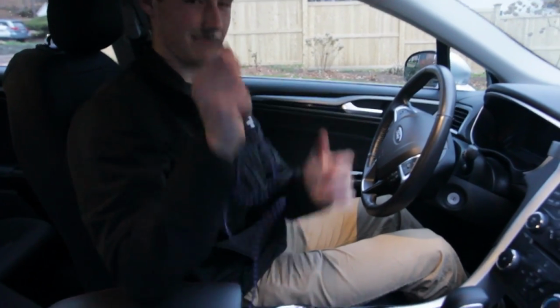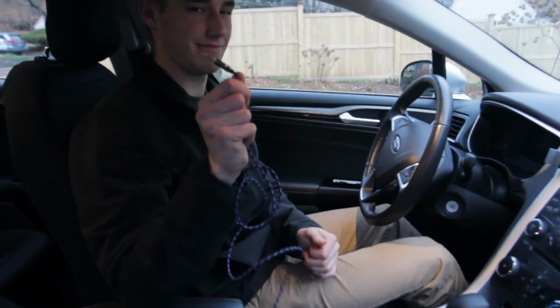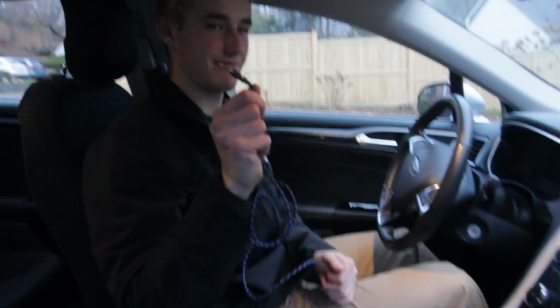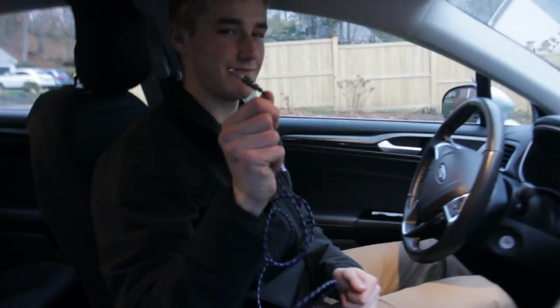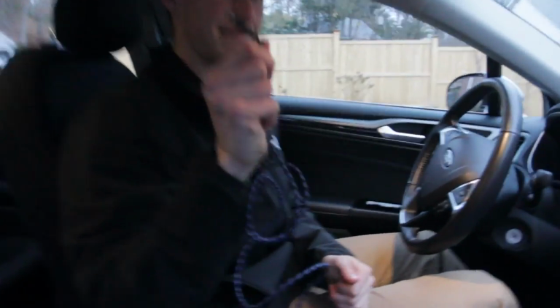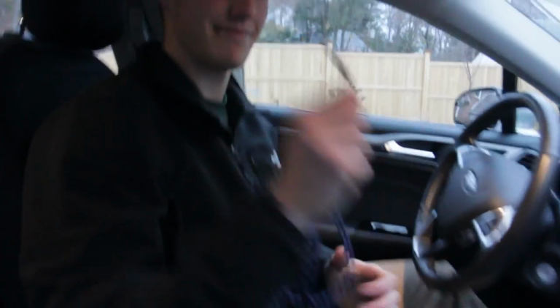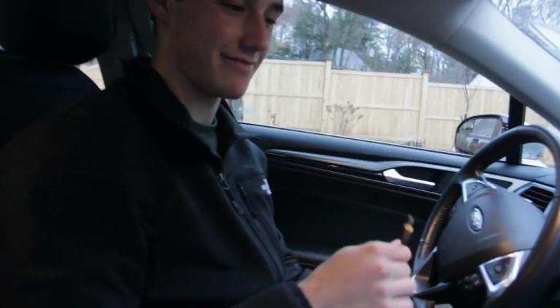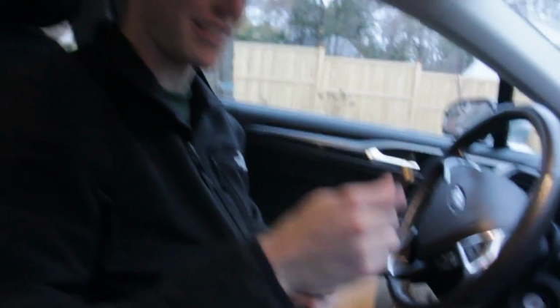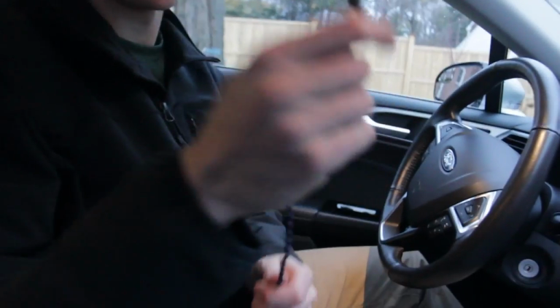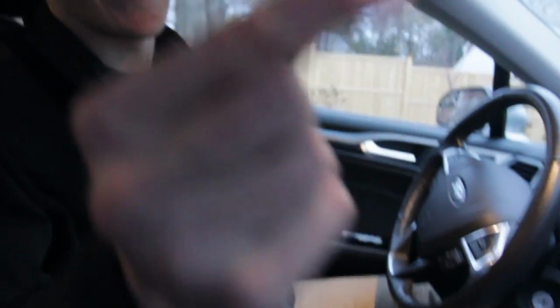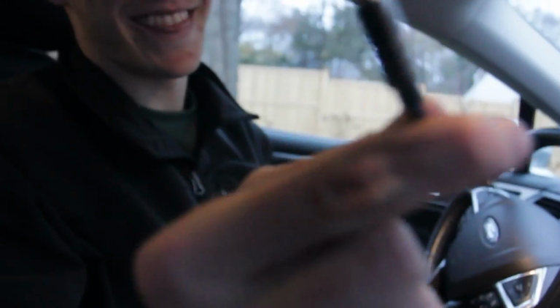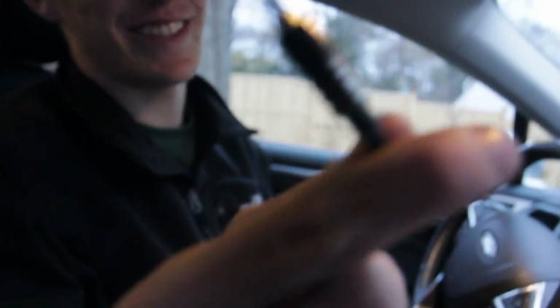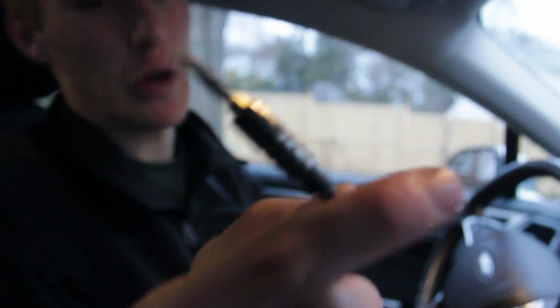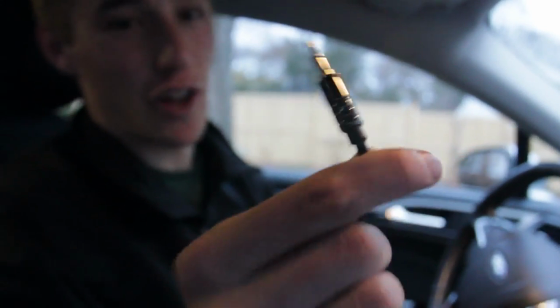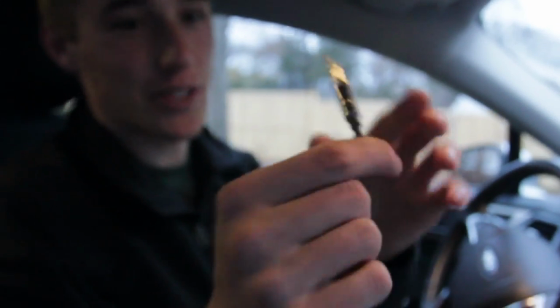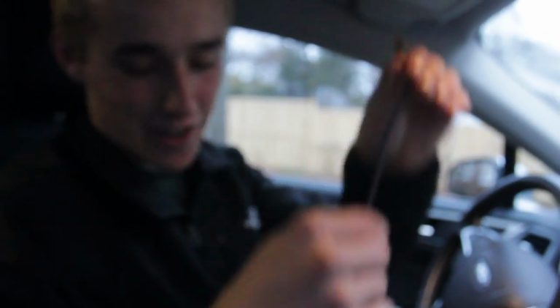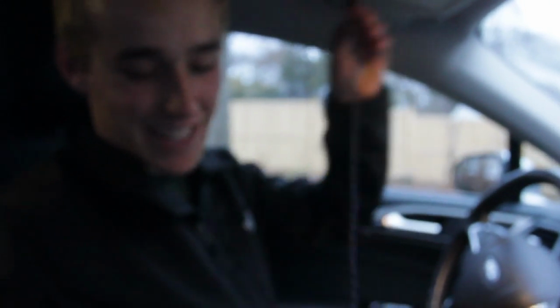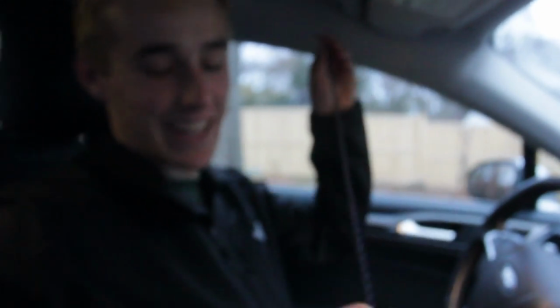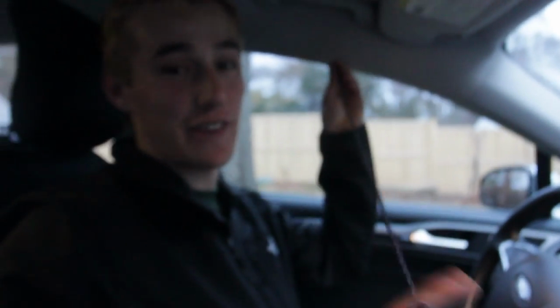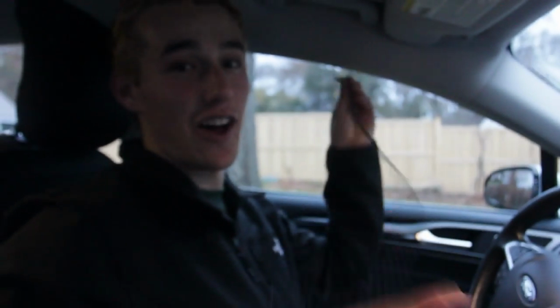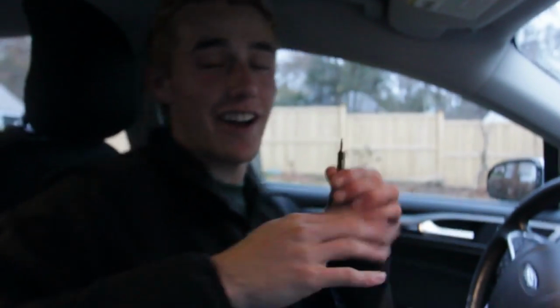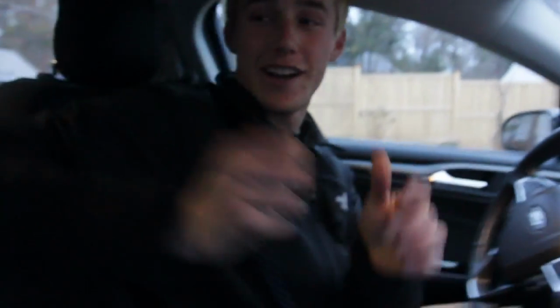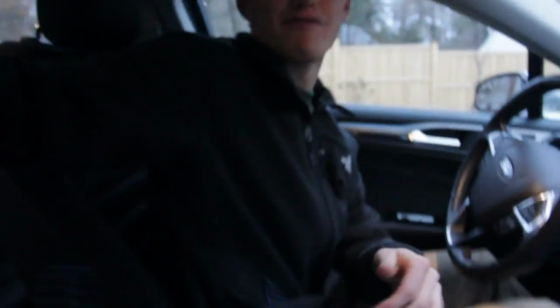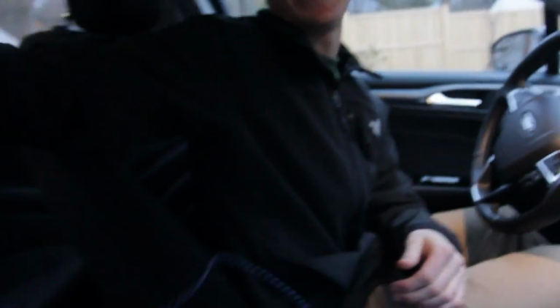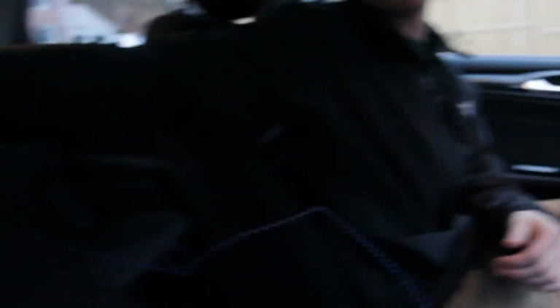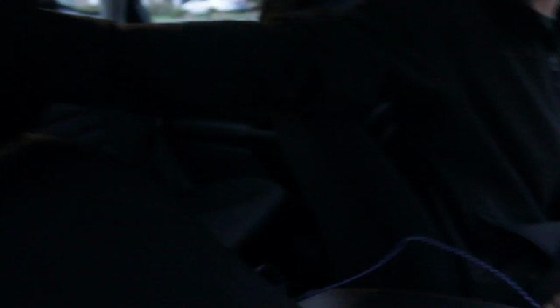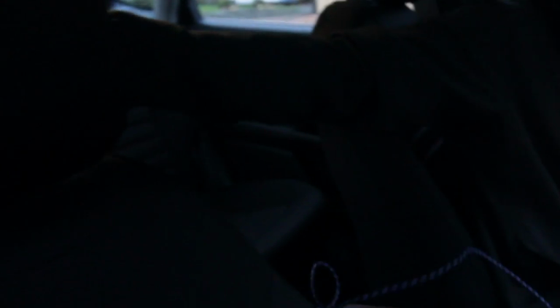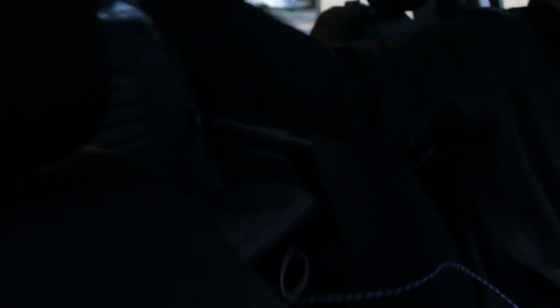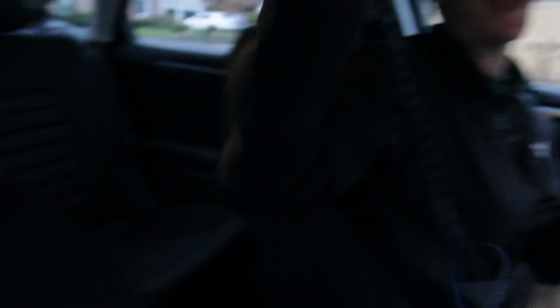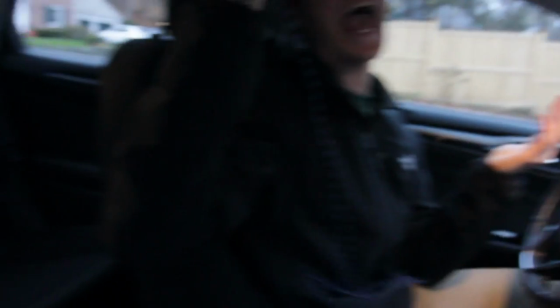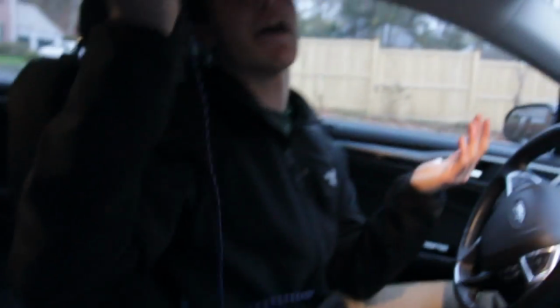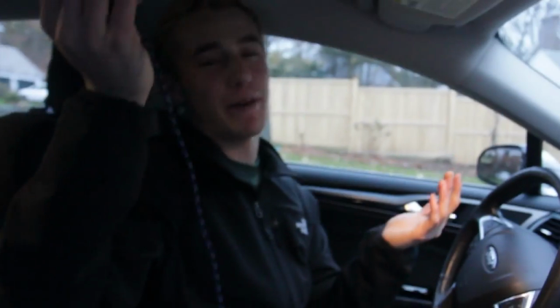Brad is going to show us what a proper aux cord should look like. This is a beautiful aux cord, 6 feet long, reaches to the back seat. That's what you need for friends.